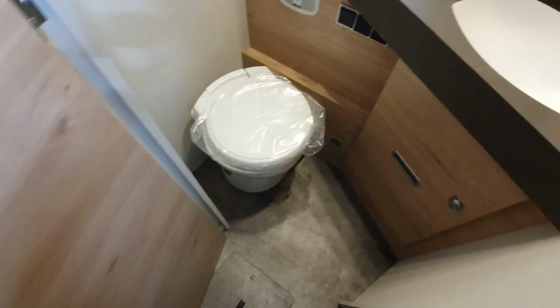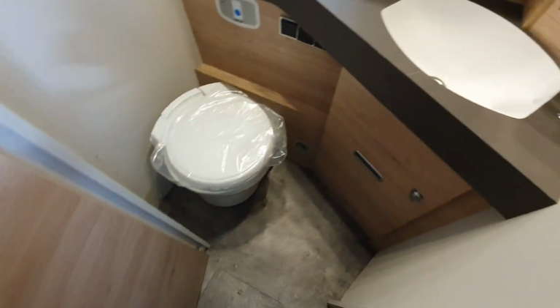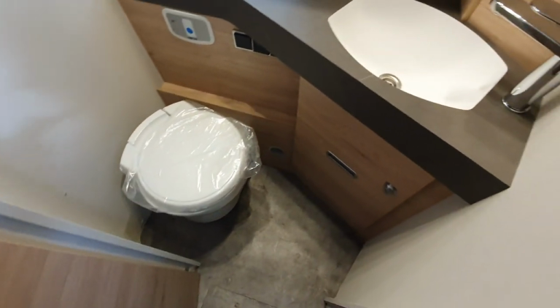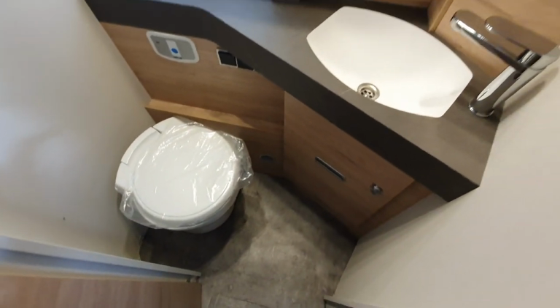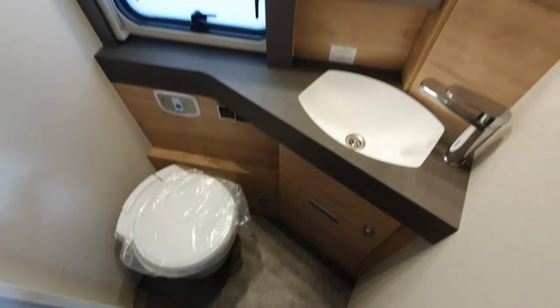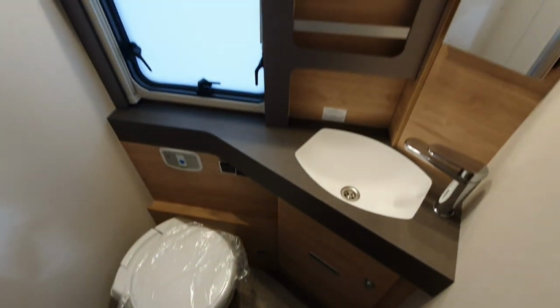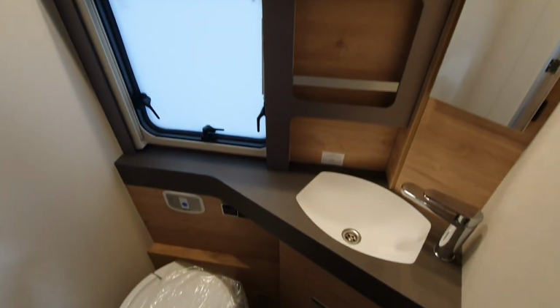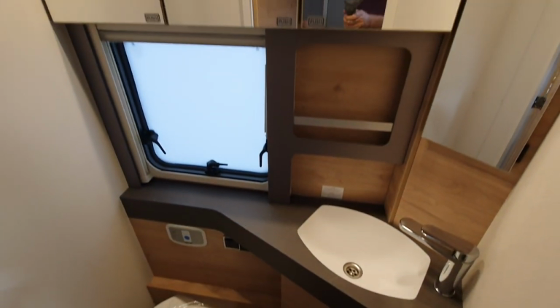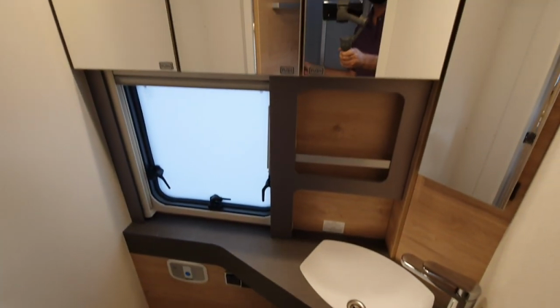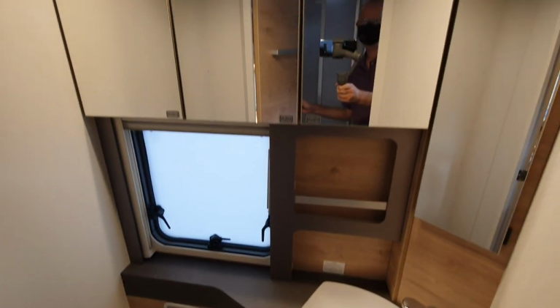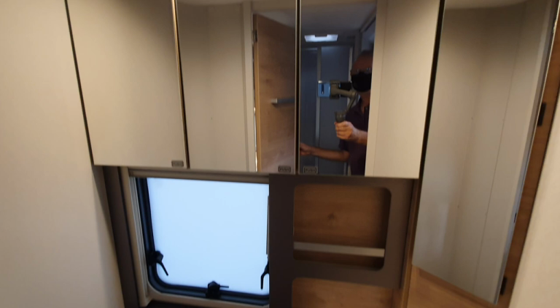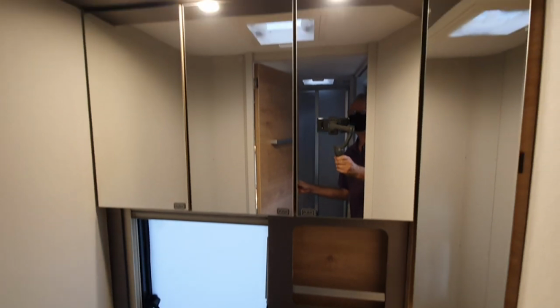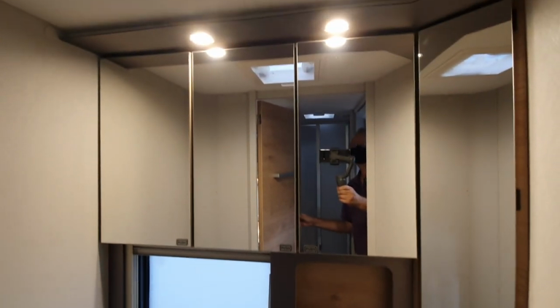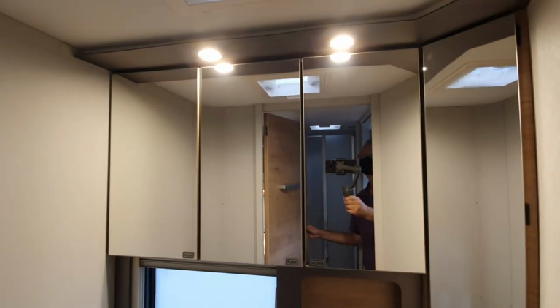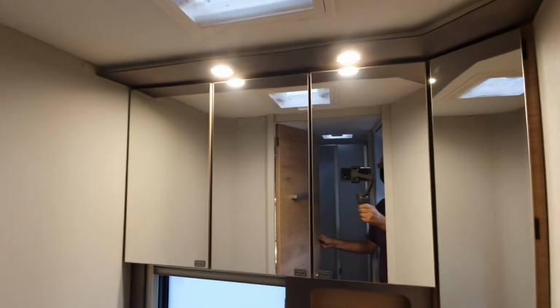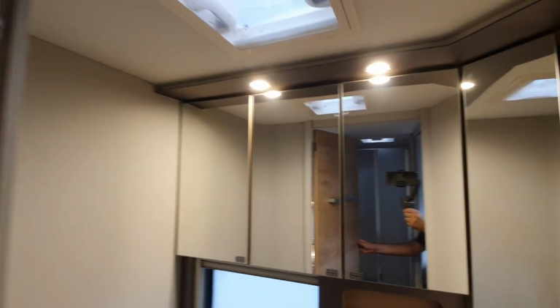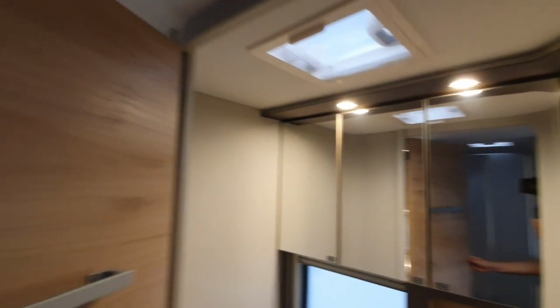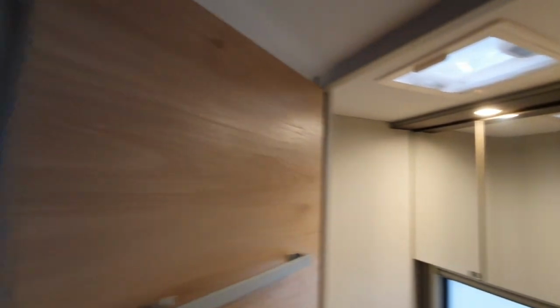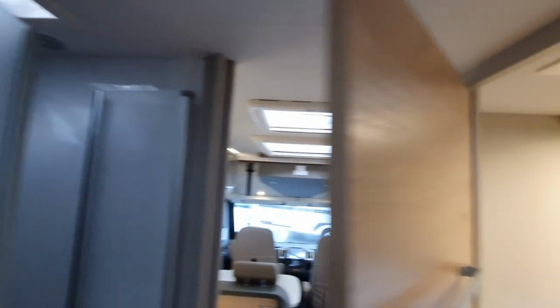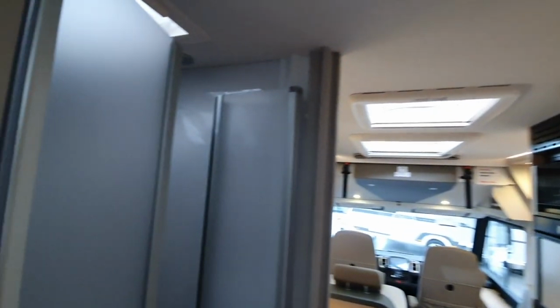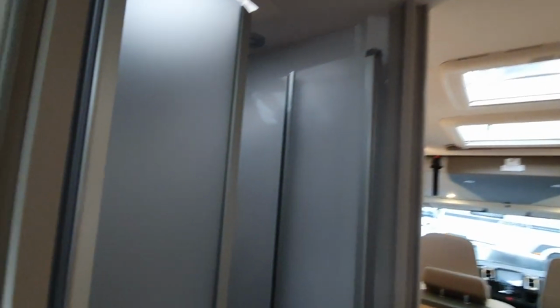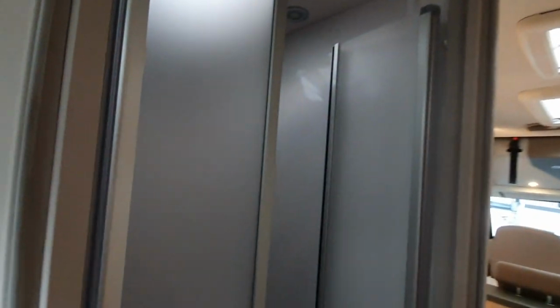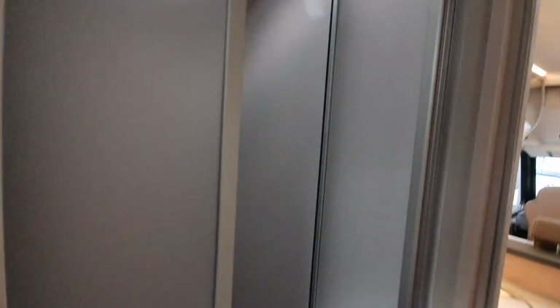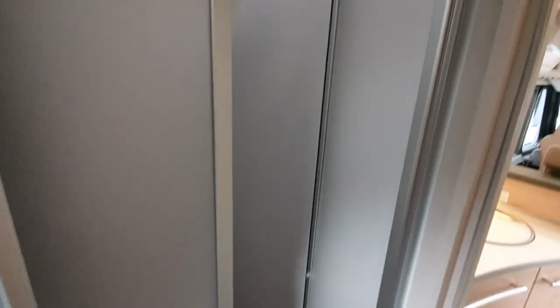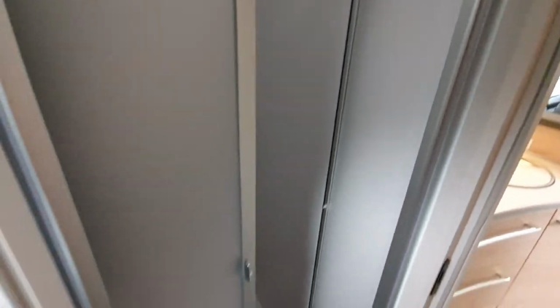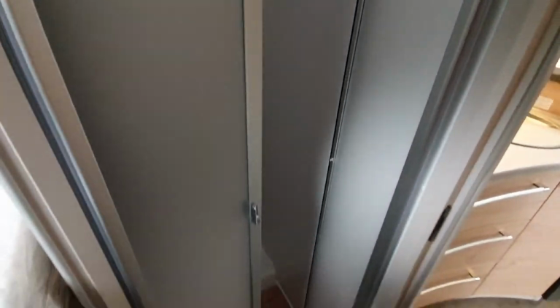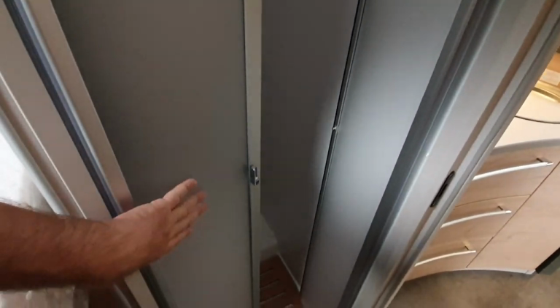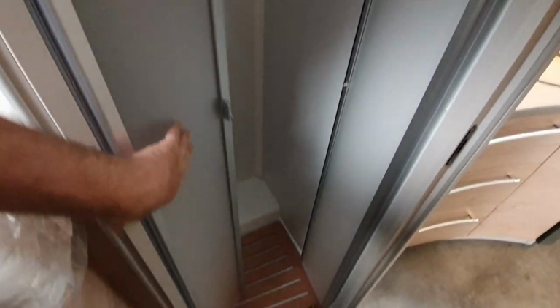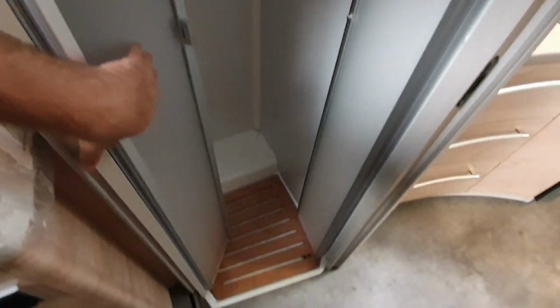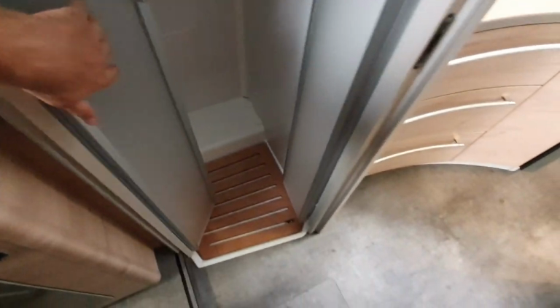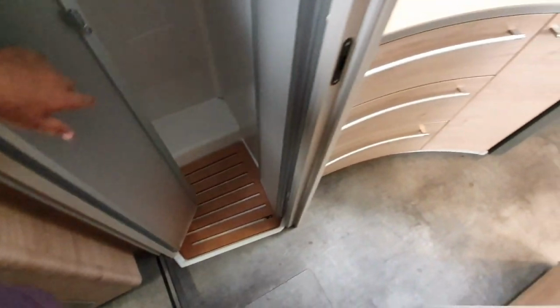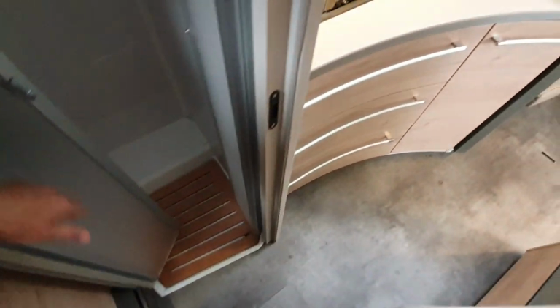In here we've got a toilet with a nice molded sink — or what seems to be molded — and mirrors down there. On this side there's a shower, which is handy for getting yourself clean.